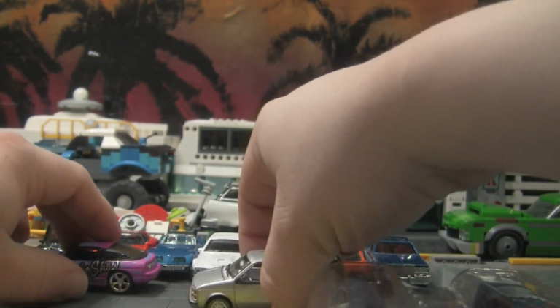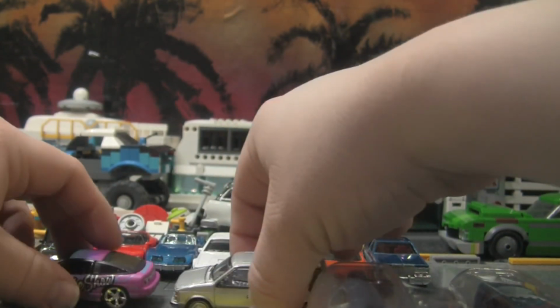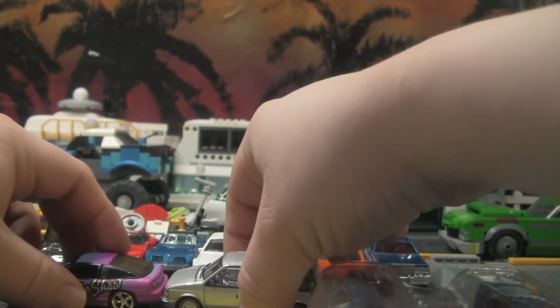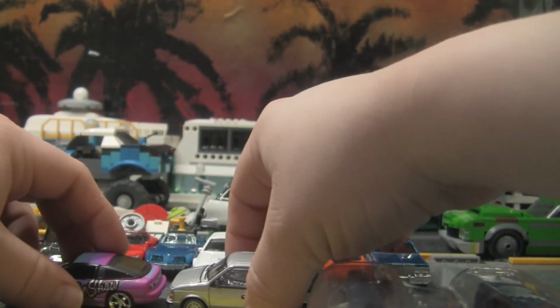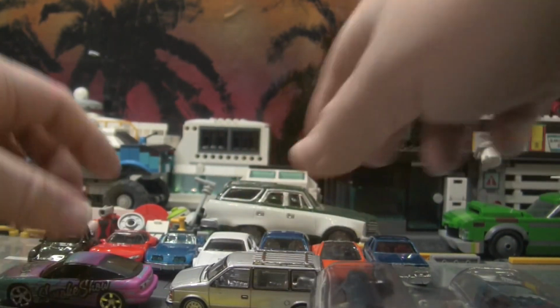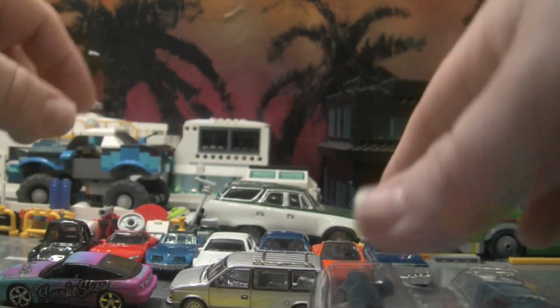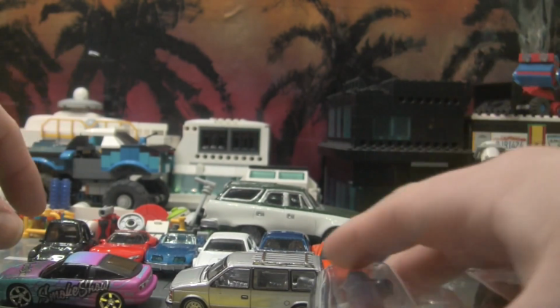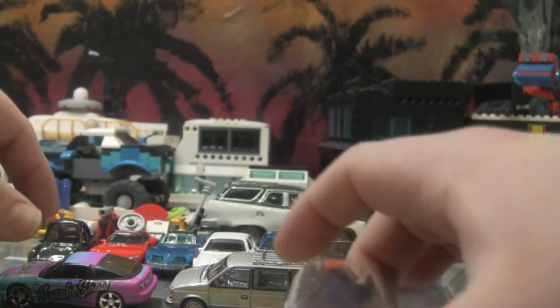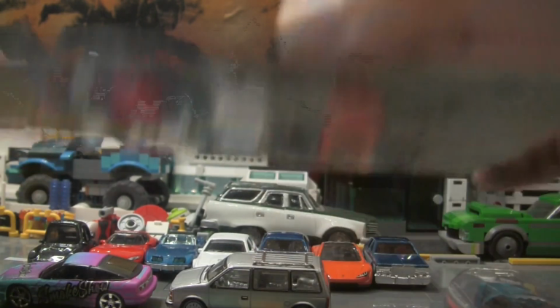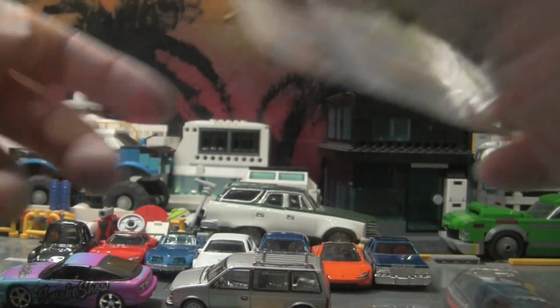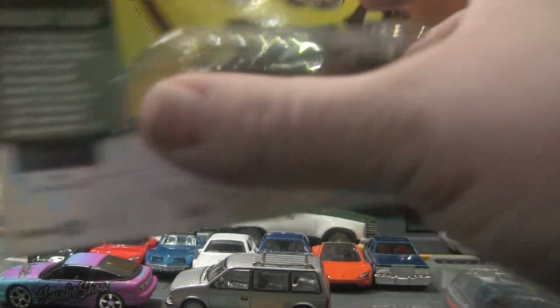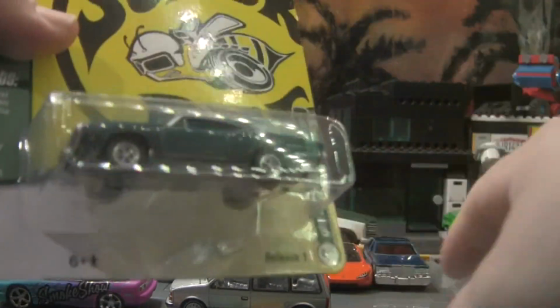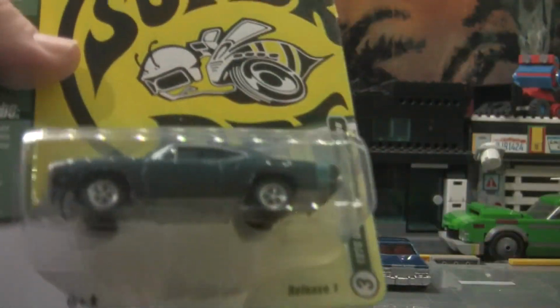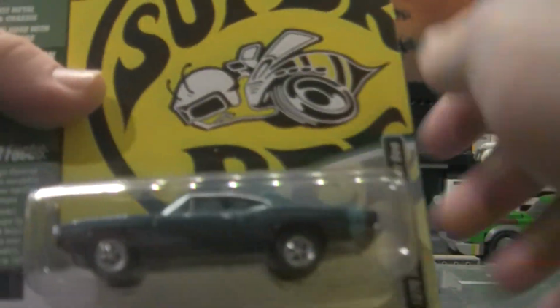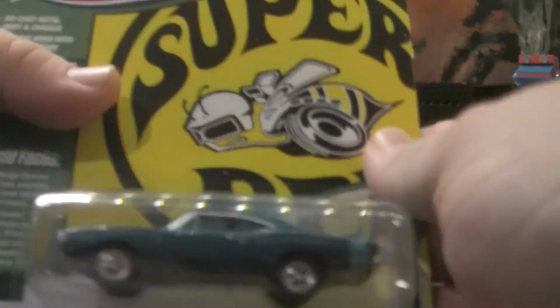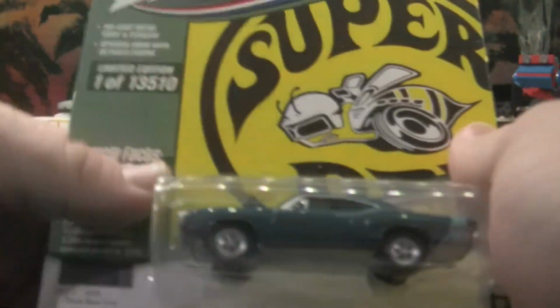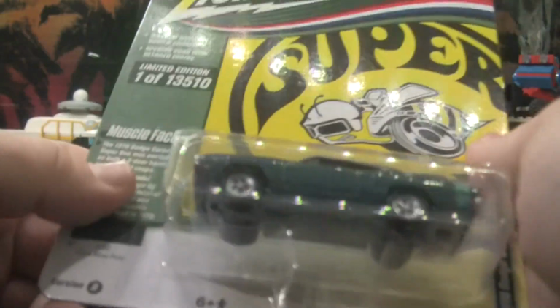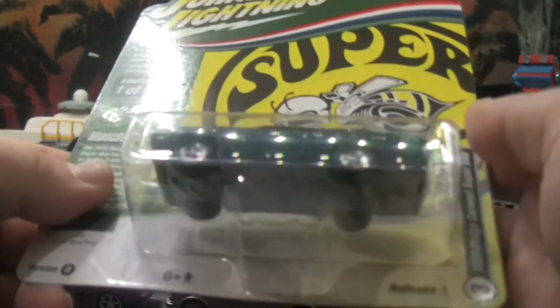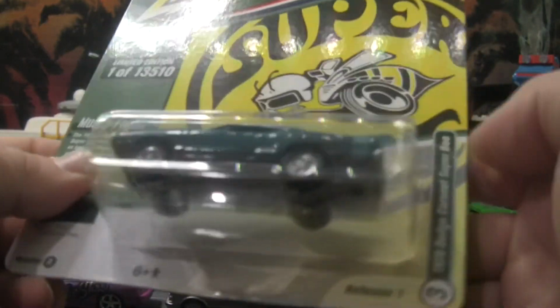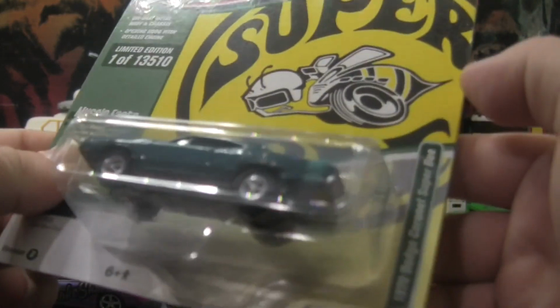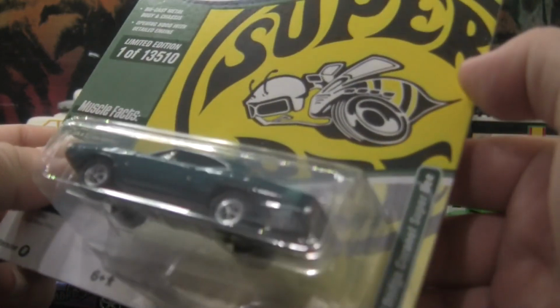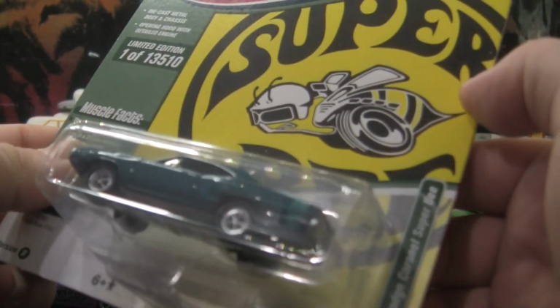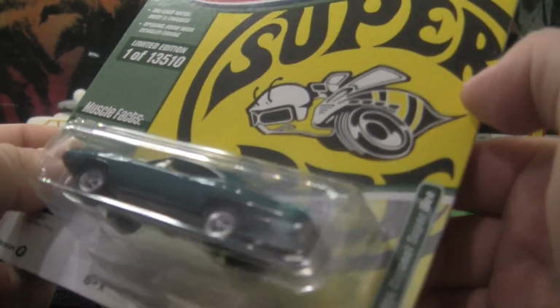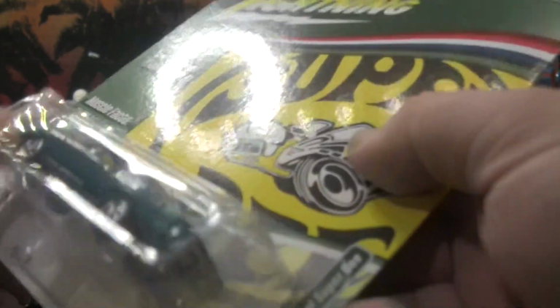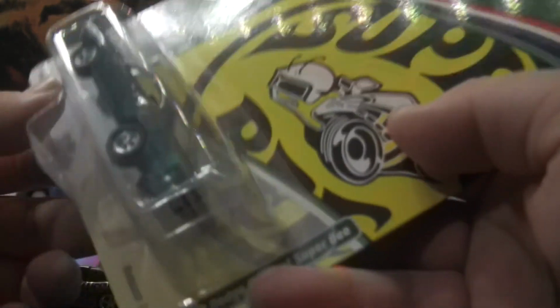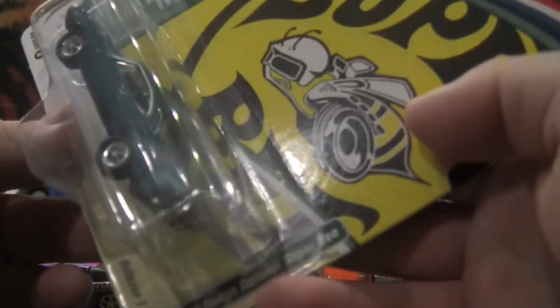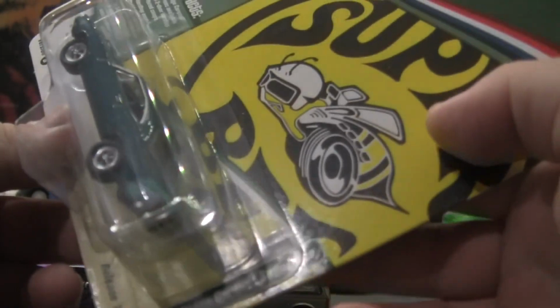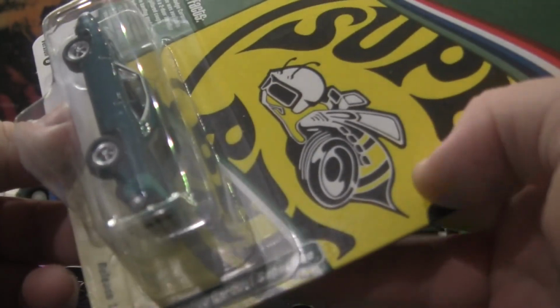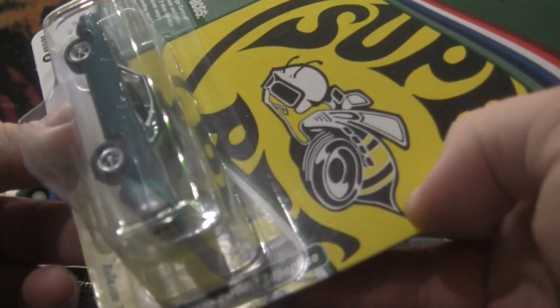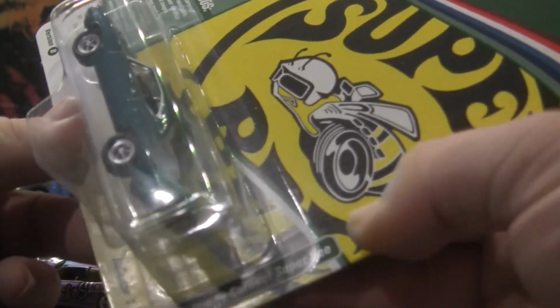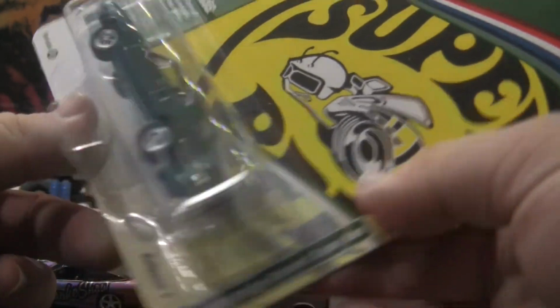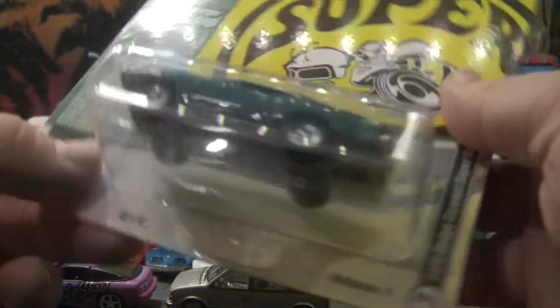I like the chrome roof rack as well, it's a nice touch. Next — this one's been kind of escaping me: the Dodge Super Bee, or Coronet Super Bee.